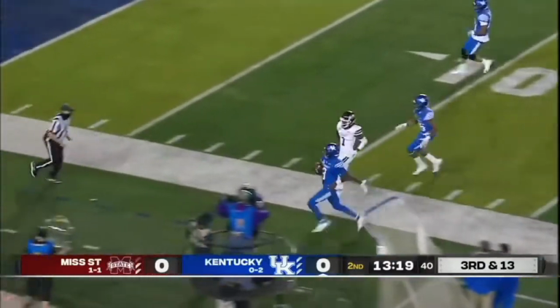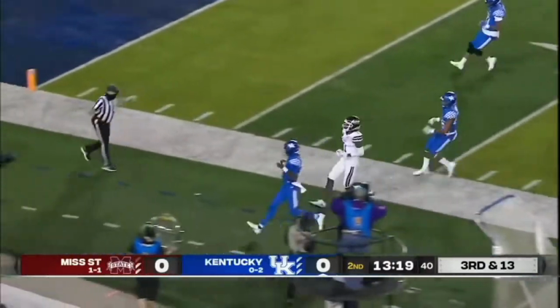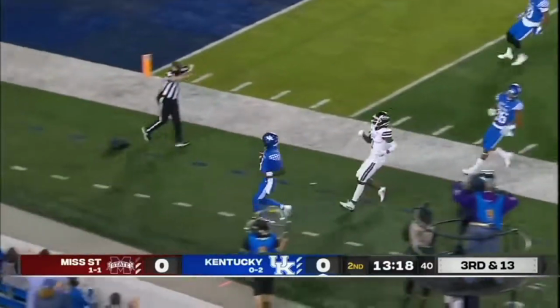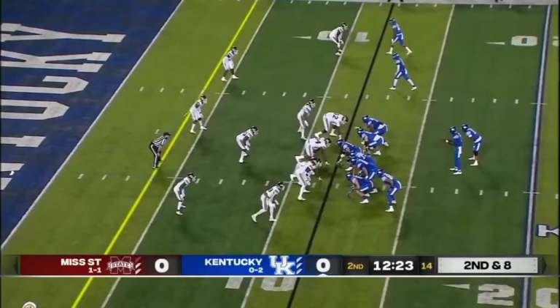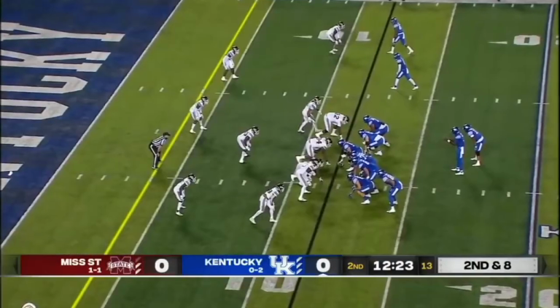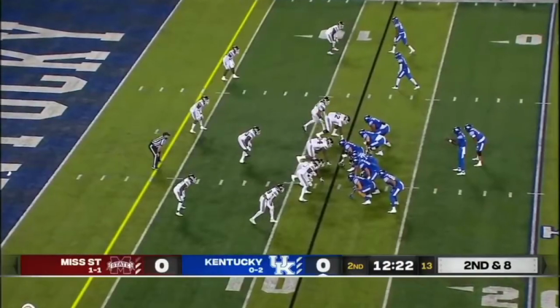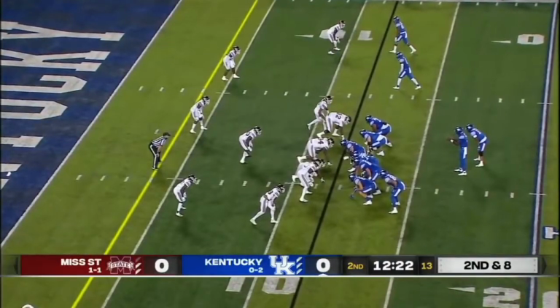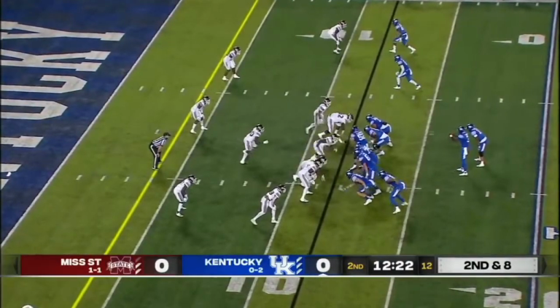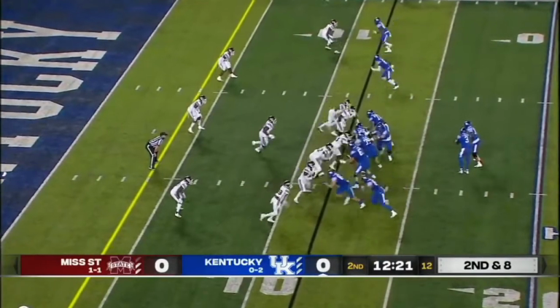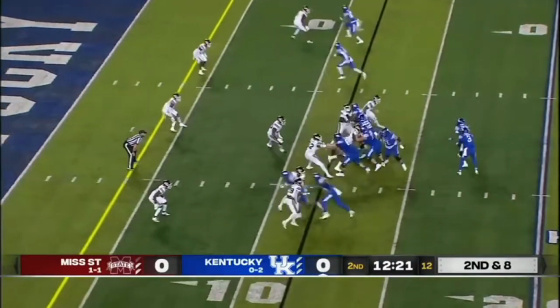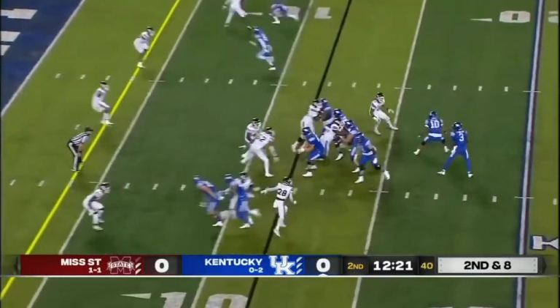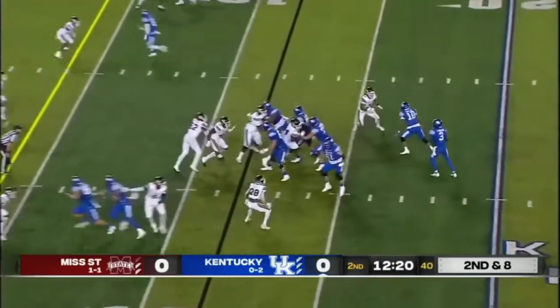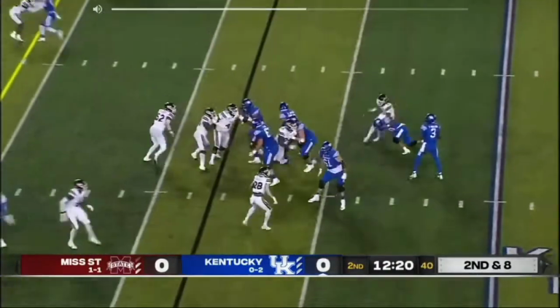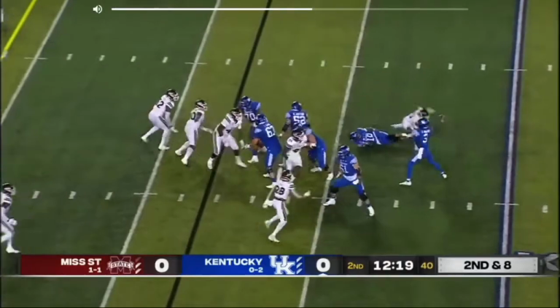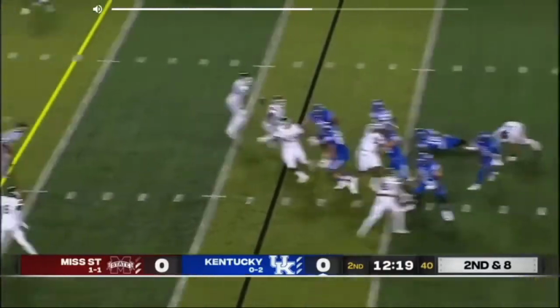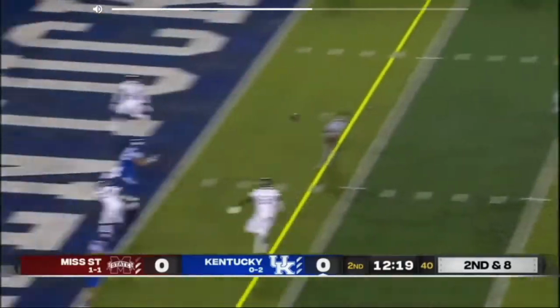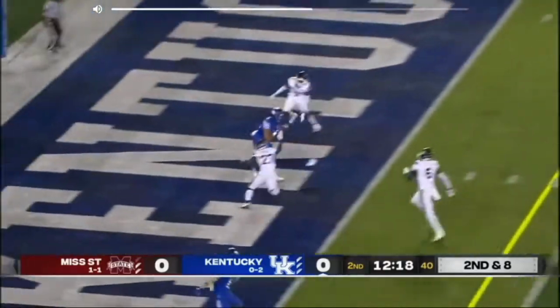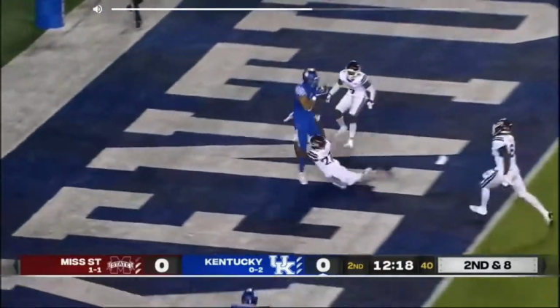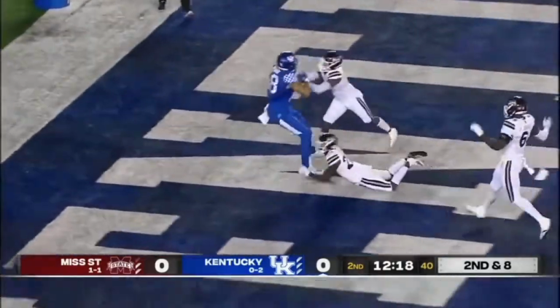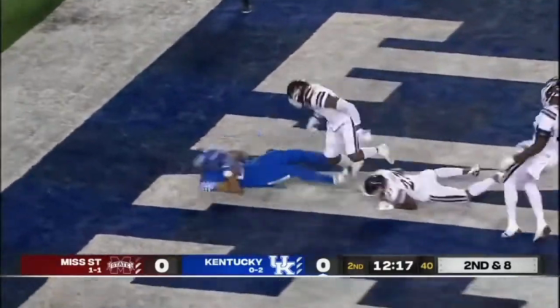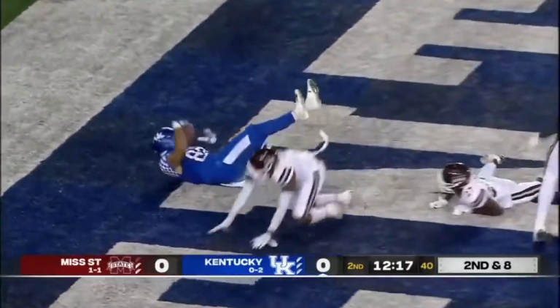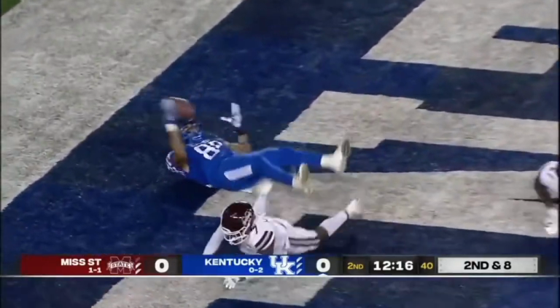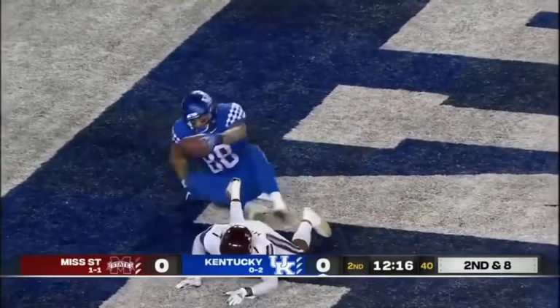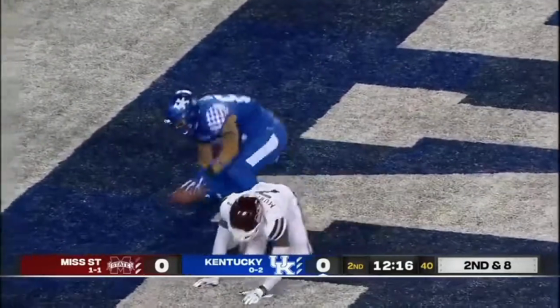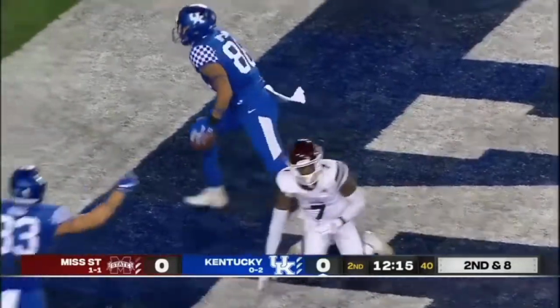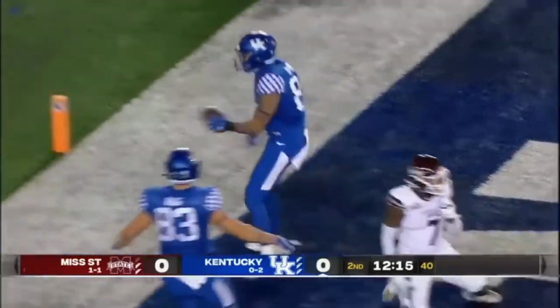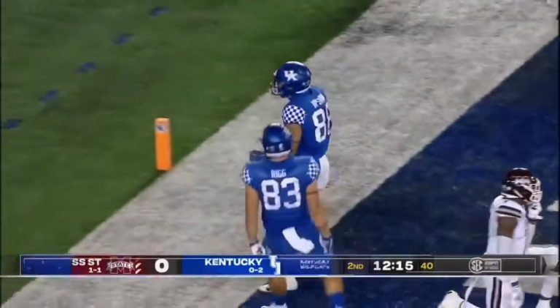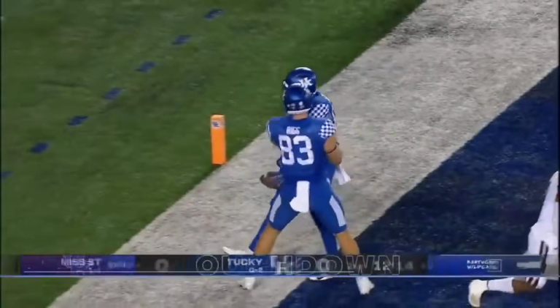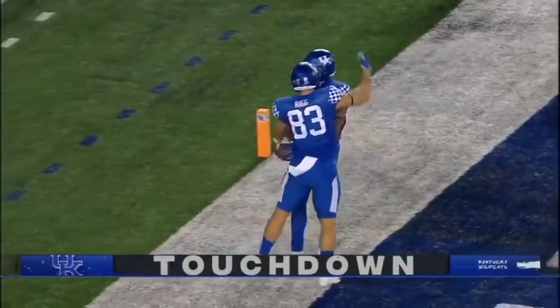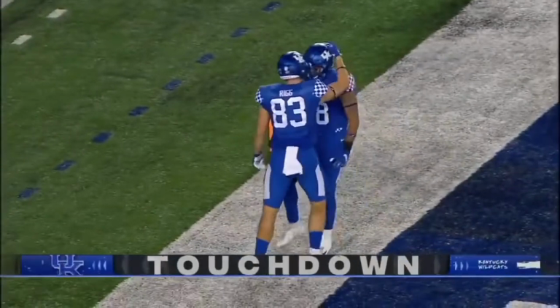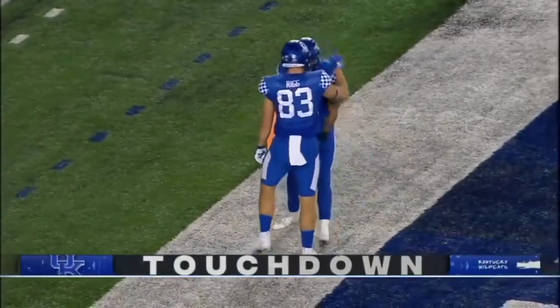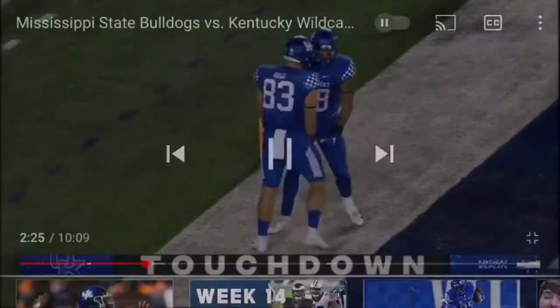Already seven rushing attempts for Terry Wilson tonight after 22 last week. Touchdown, Terry Wilson — he's able to put it into the end zone, with Keaton Upshaw.